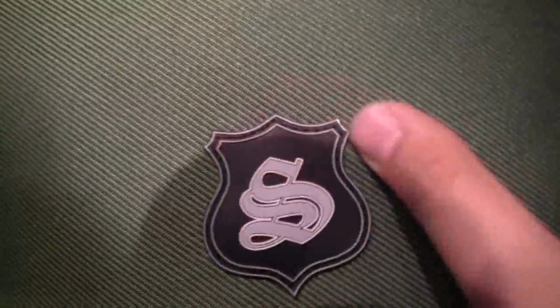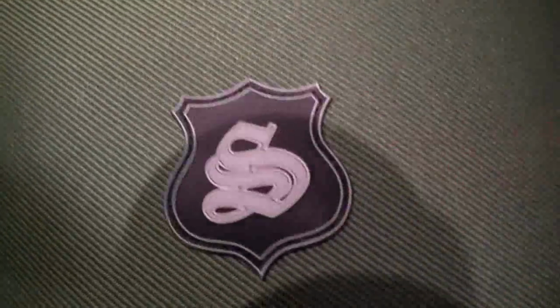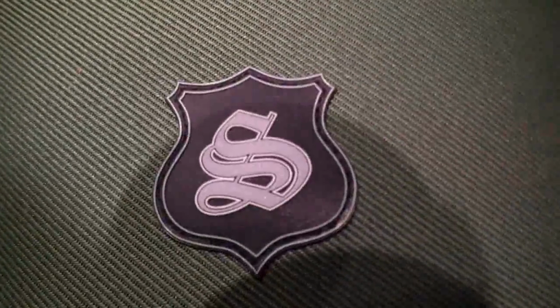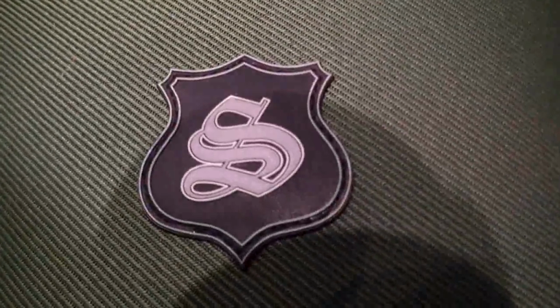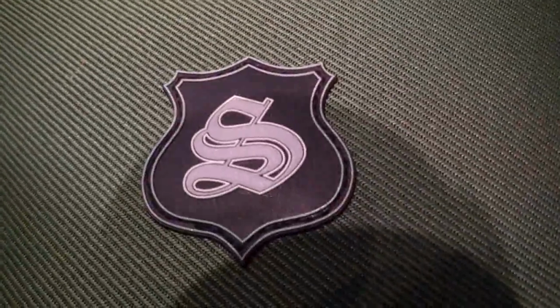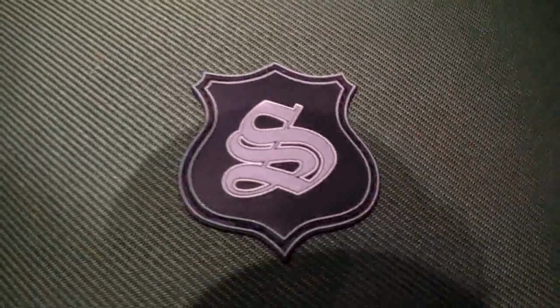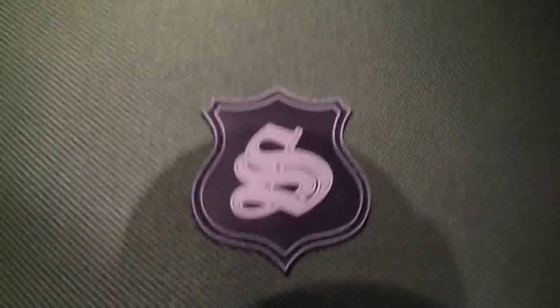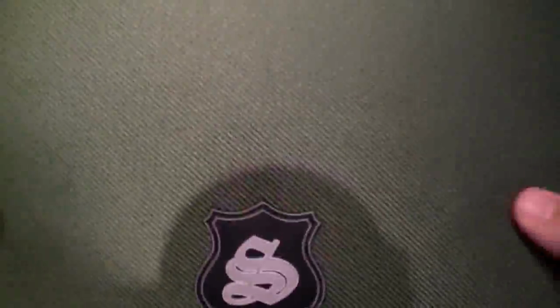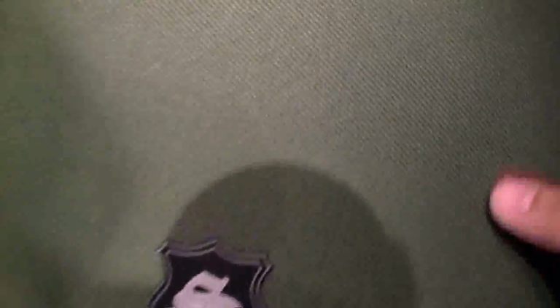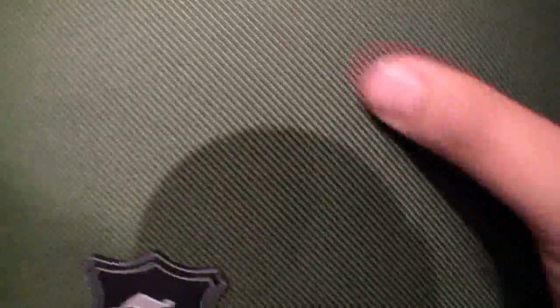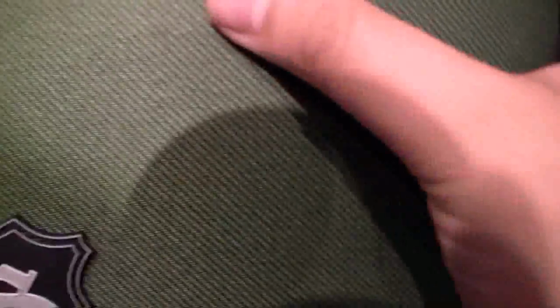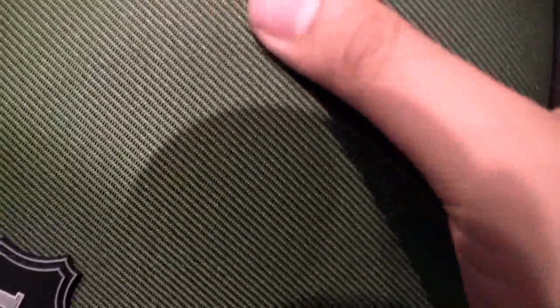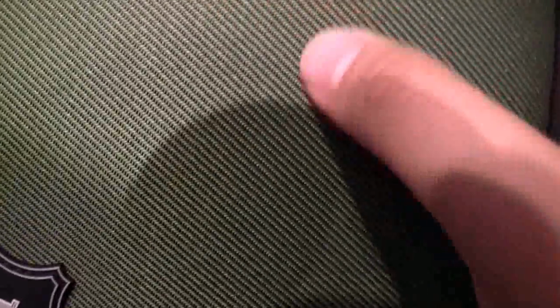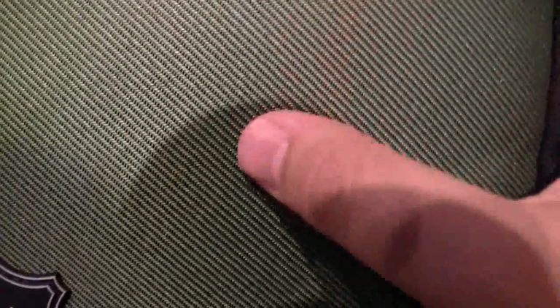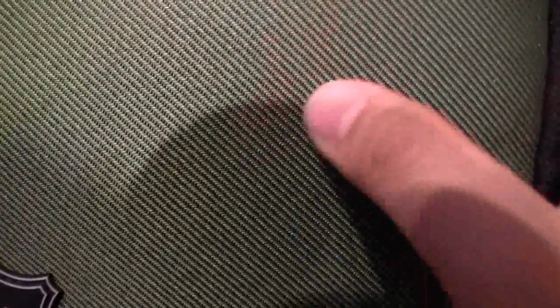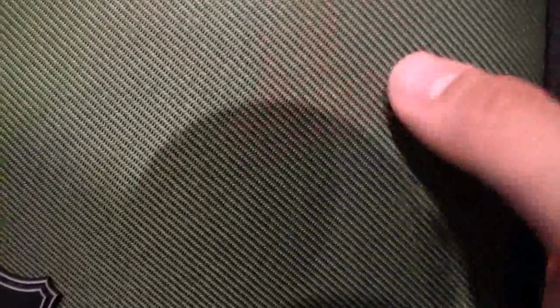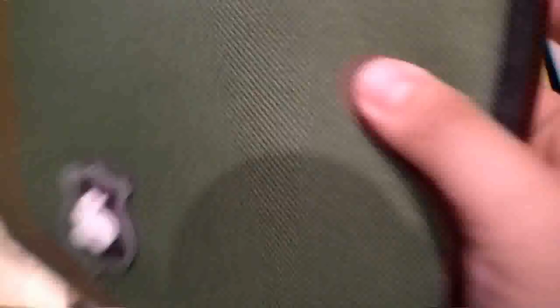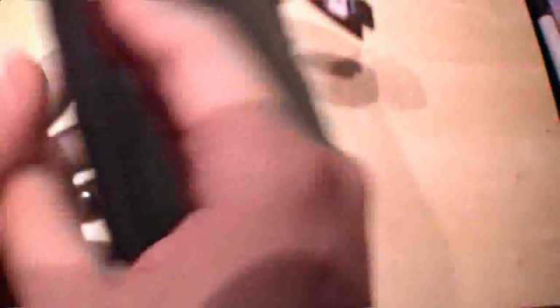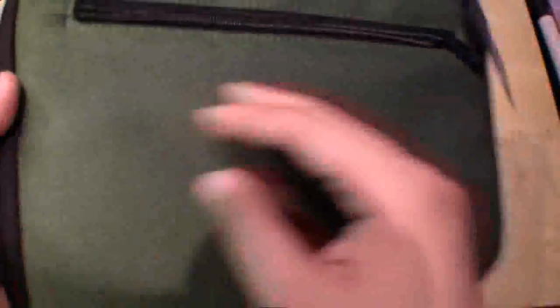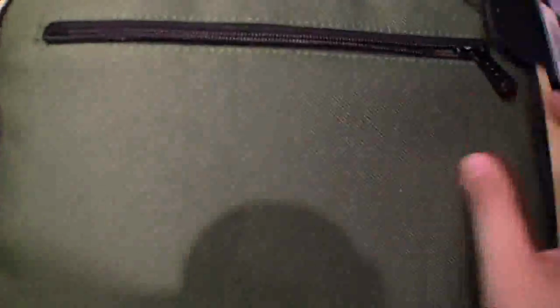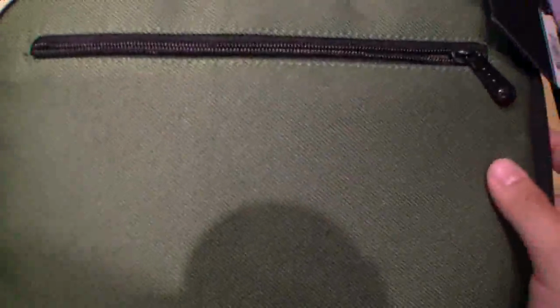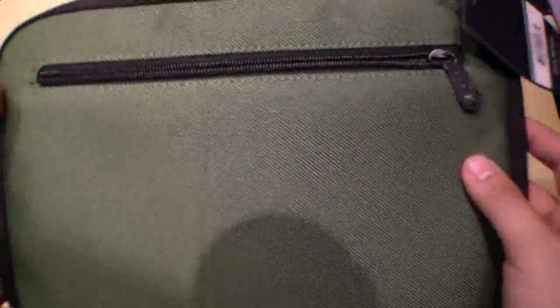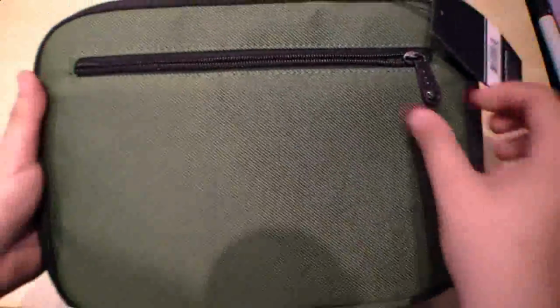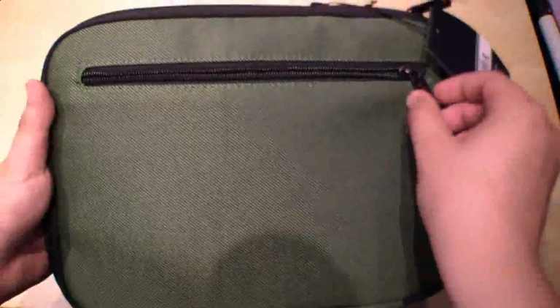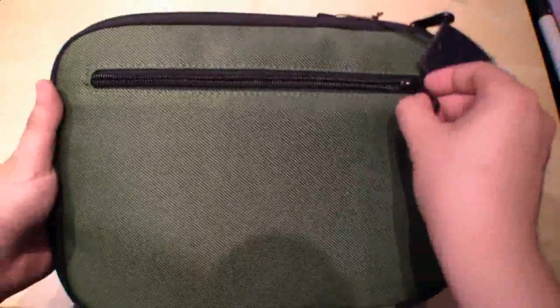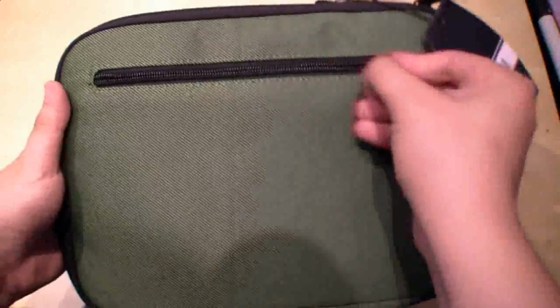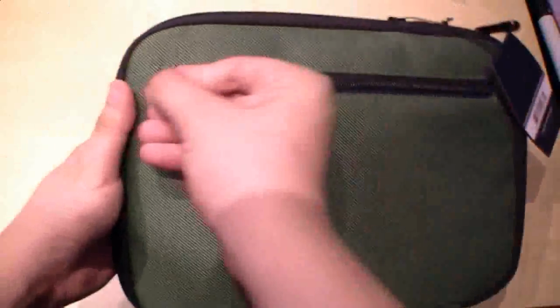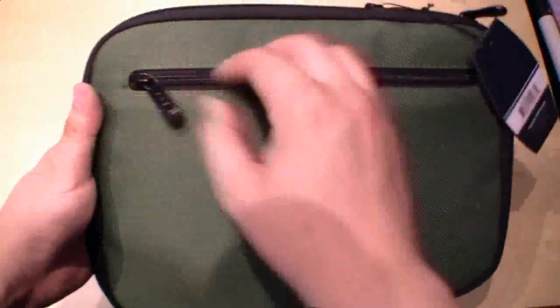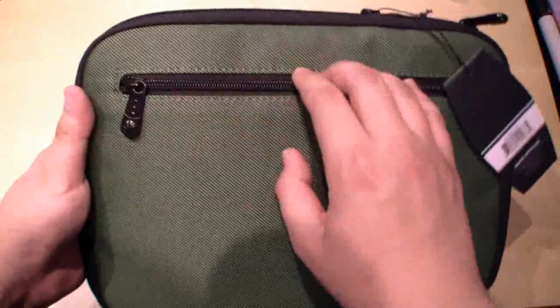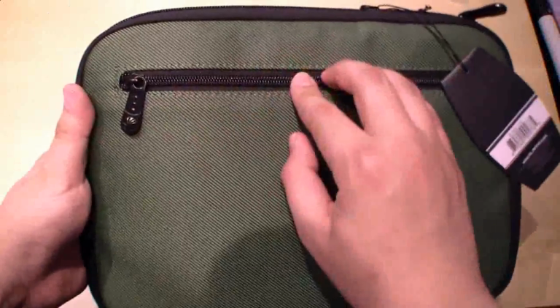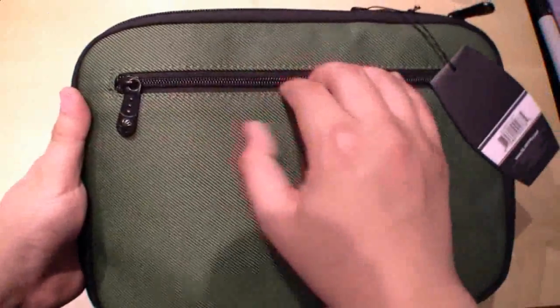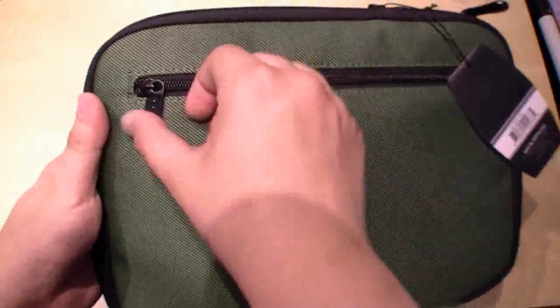Right here we have the Slapper logo and here you can see the surface of the sleeve. At the back you can find a place for your accessories.